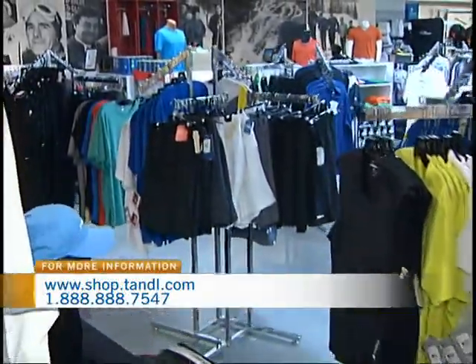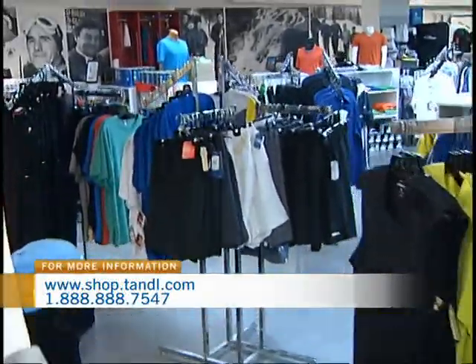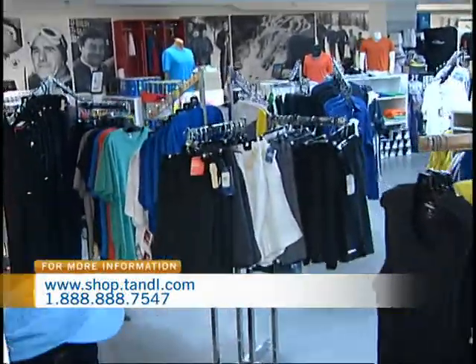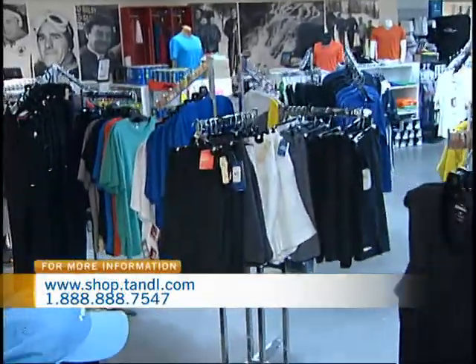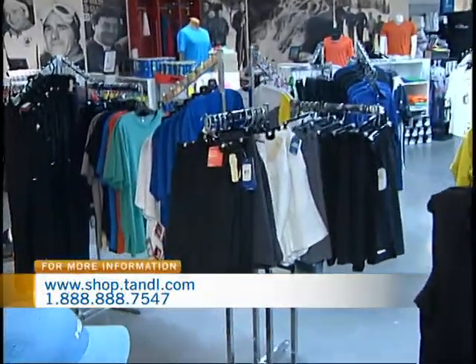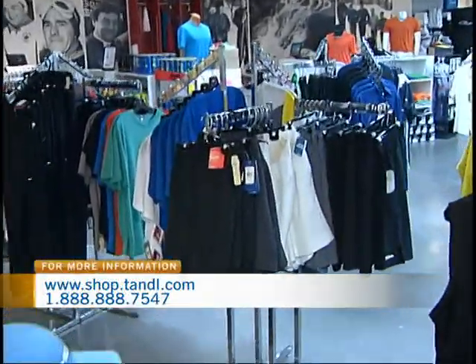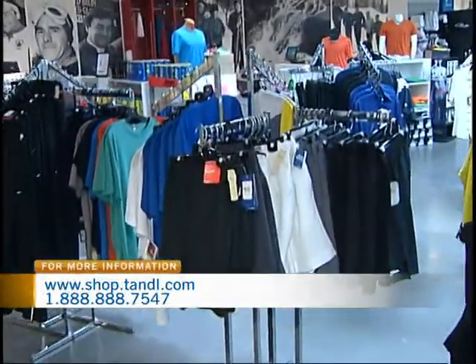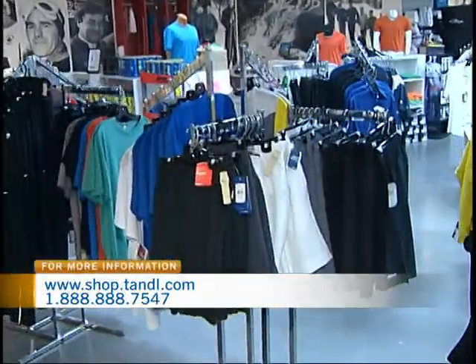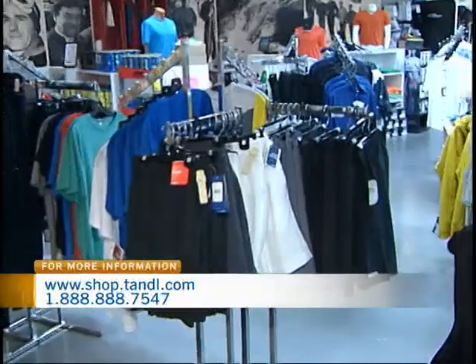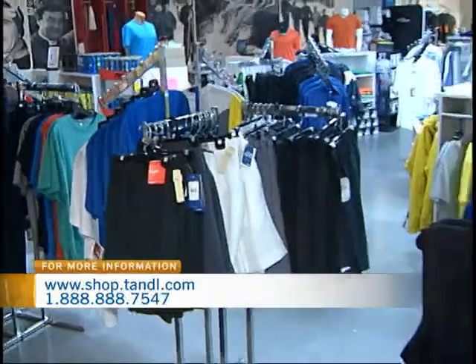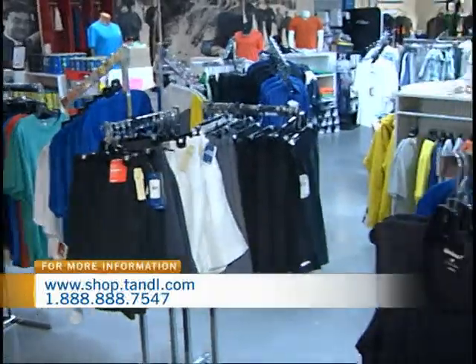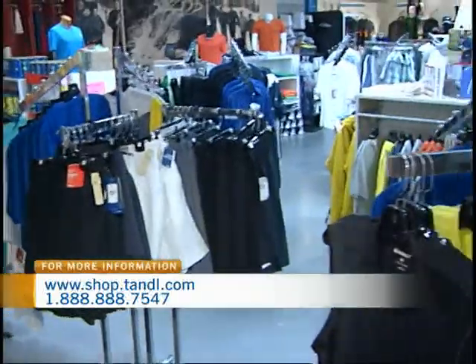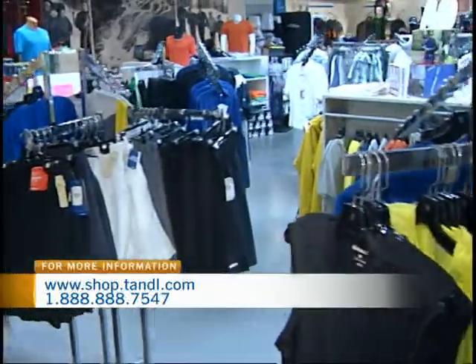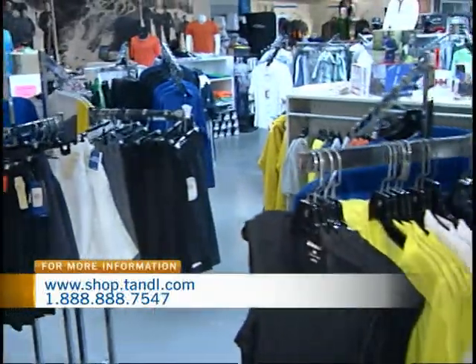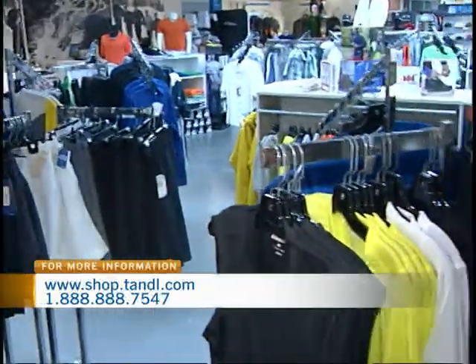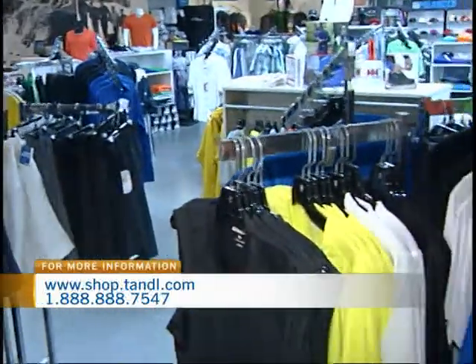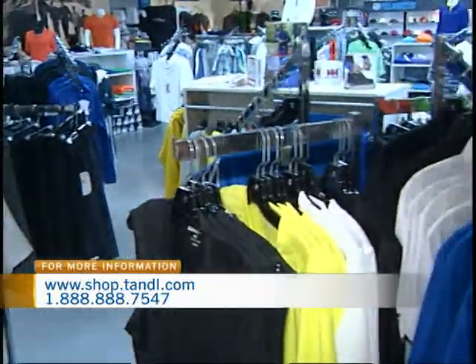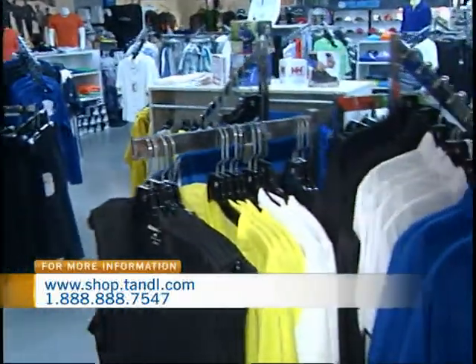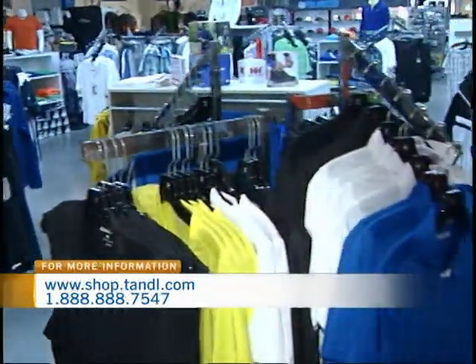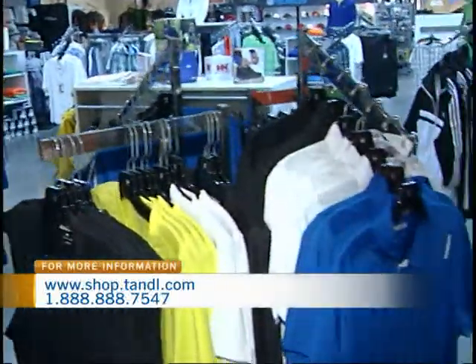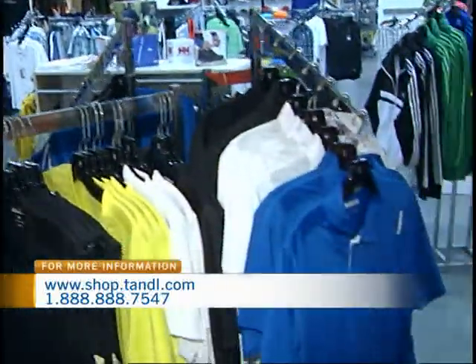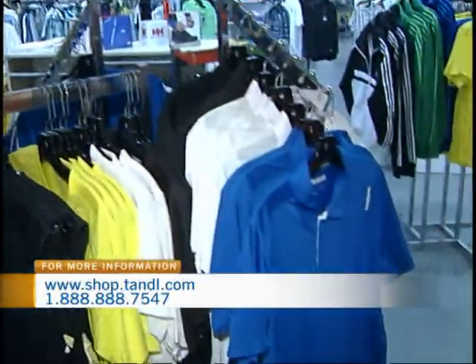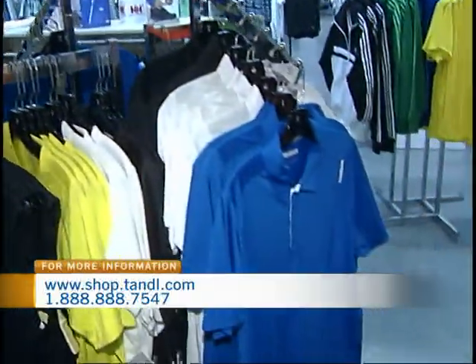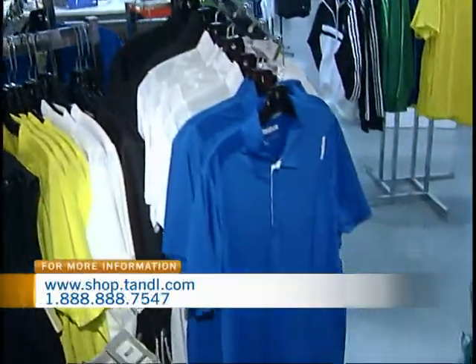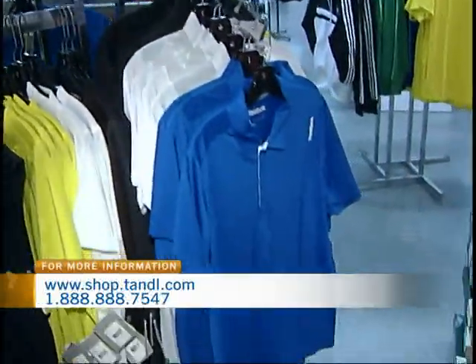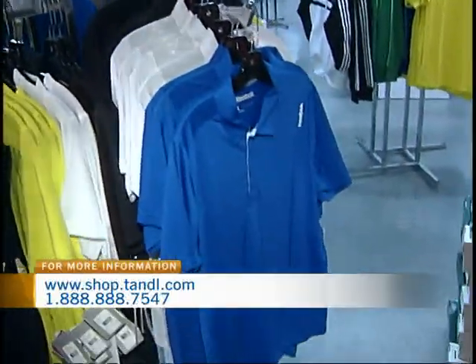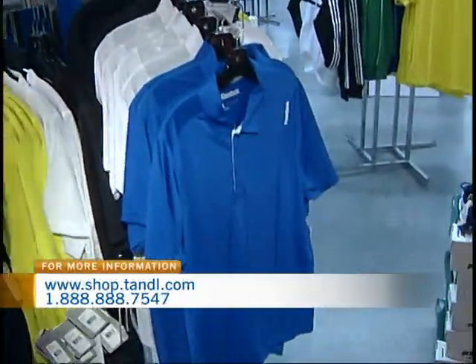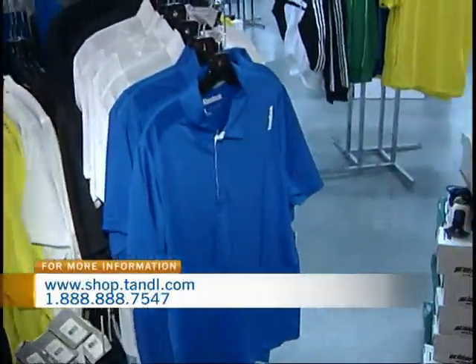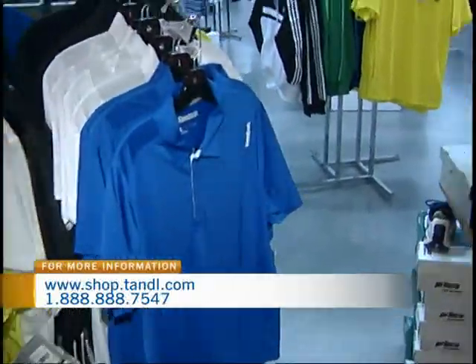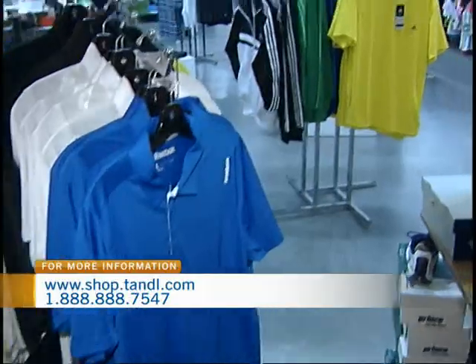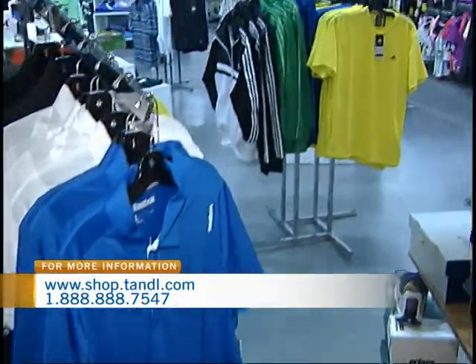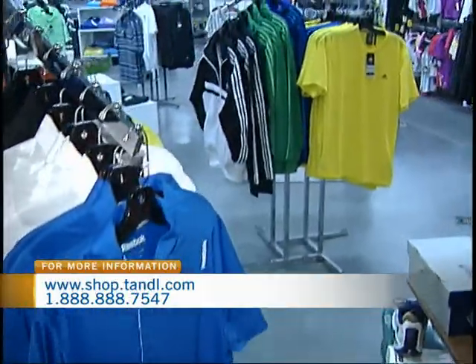There's something to be said for looking the part. In my opinion, that's half the battle. I feel like when I walk out onto the tennis court wearing this outfit, I'm already going to be better.